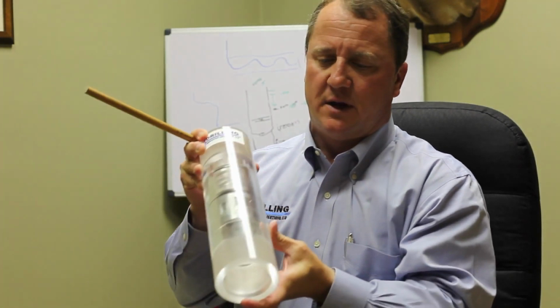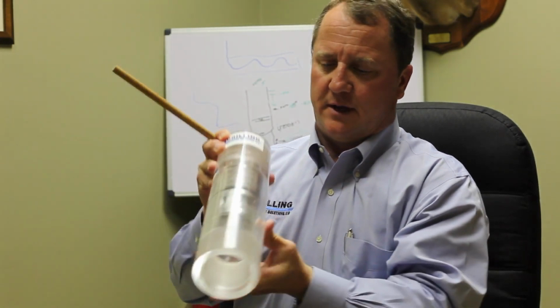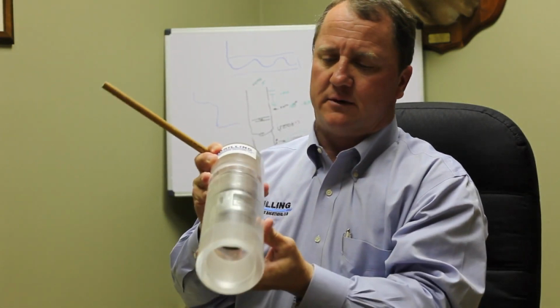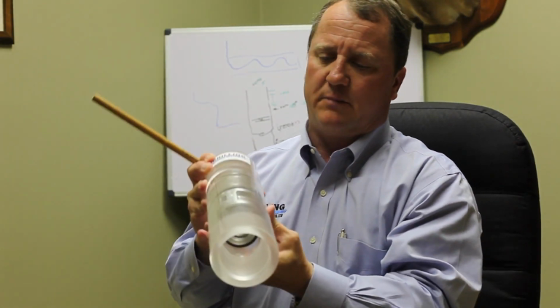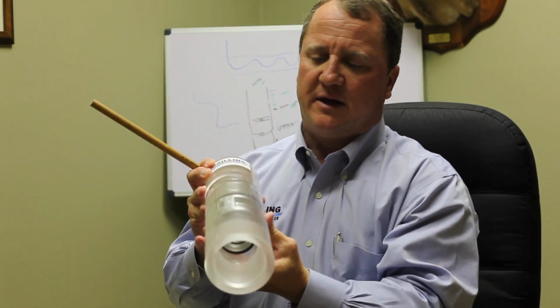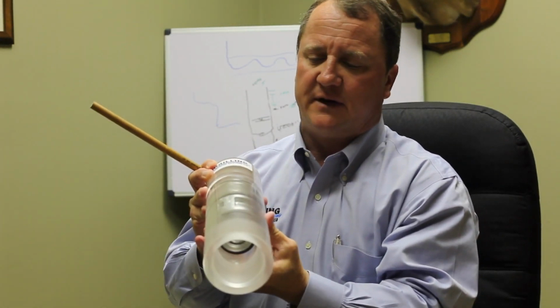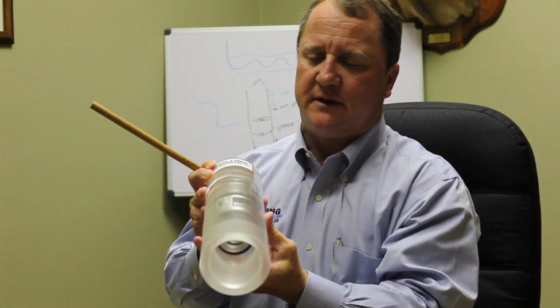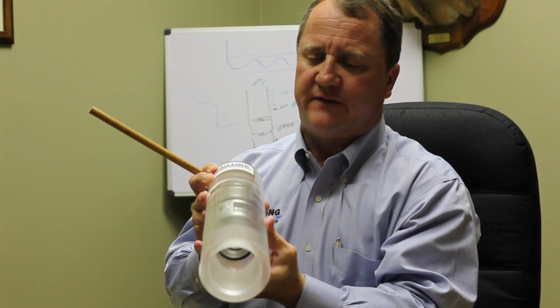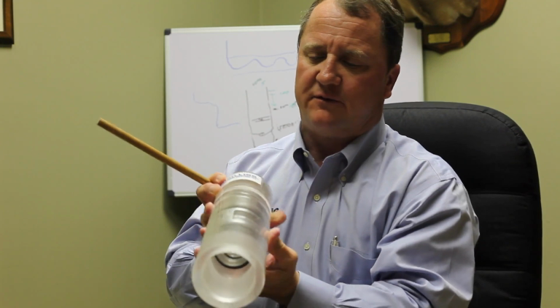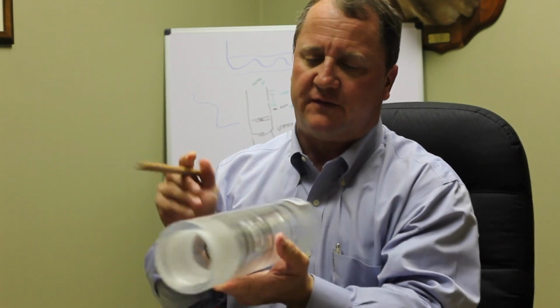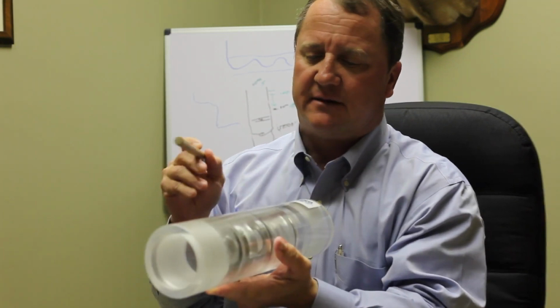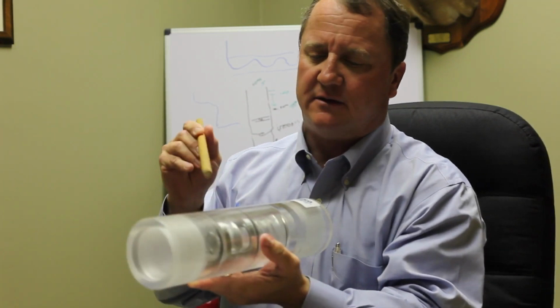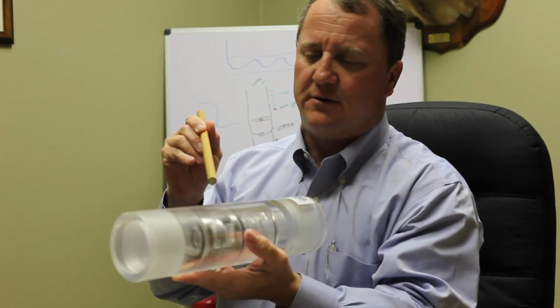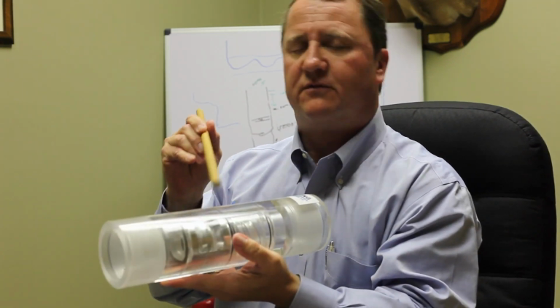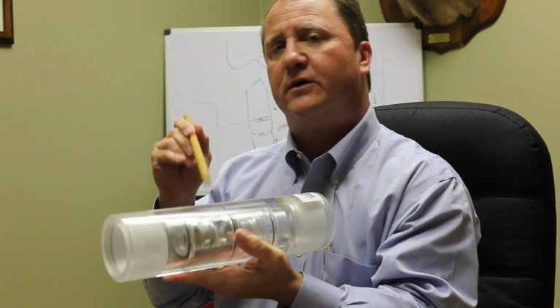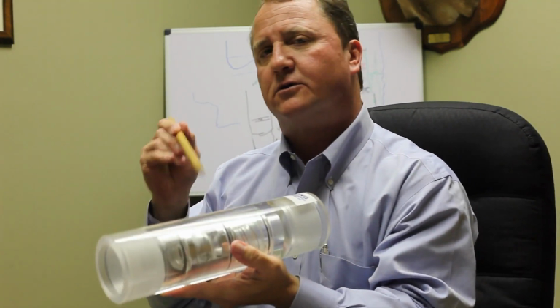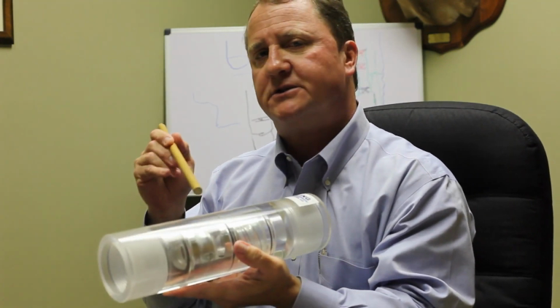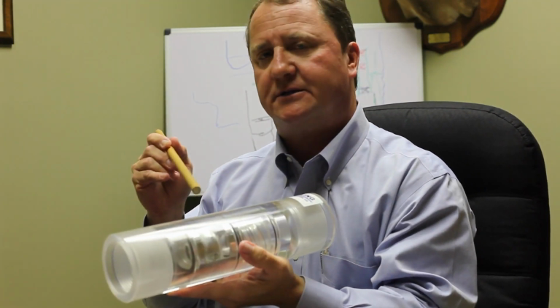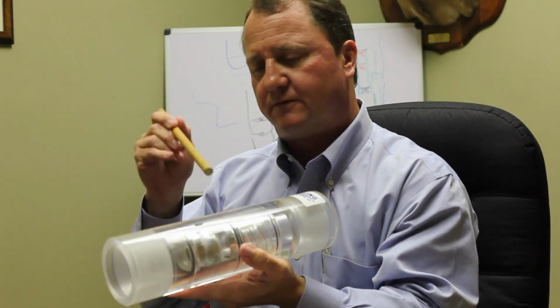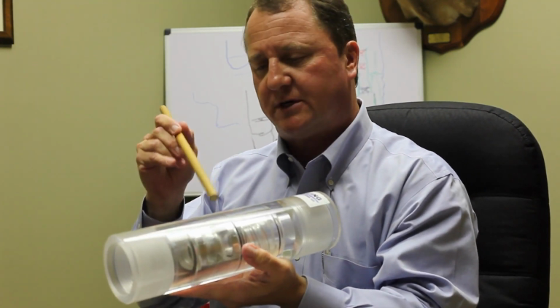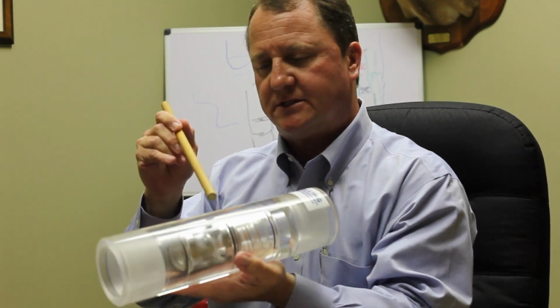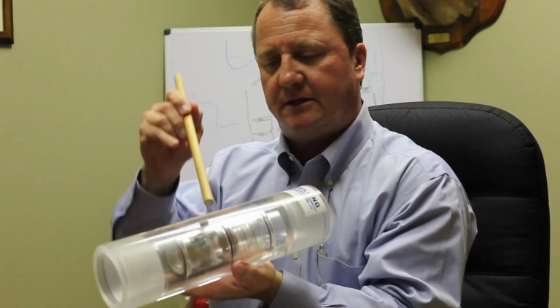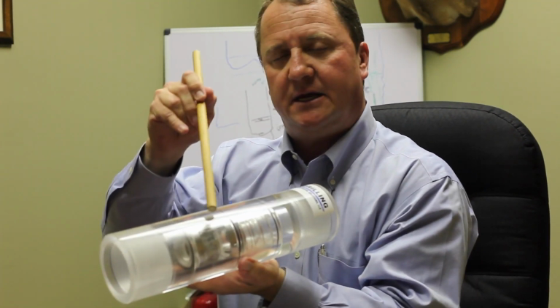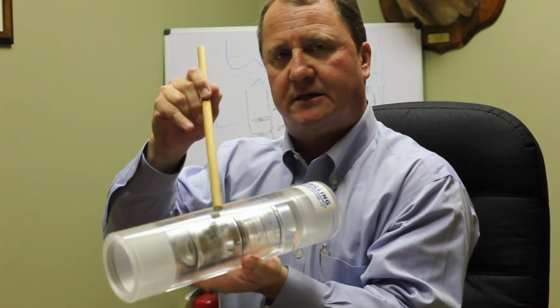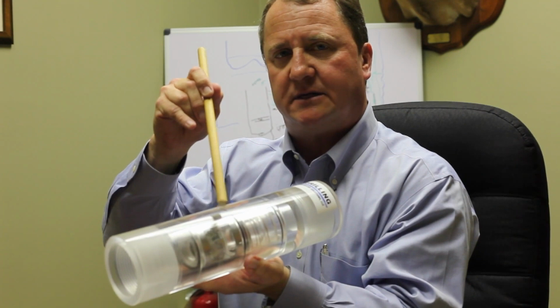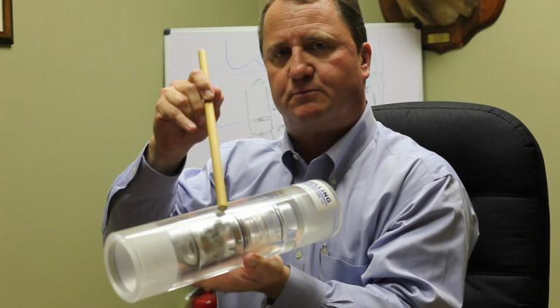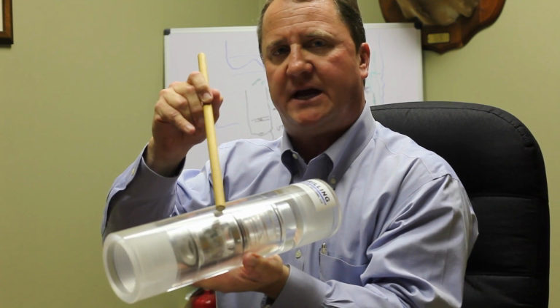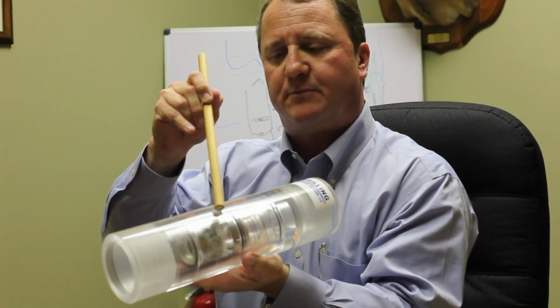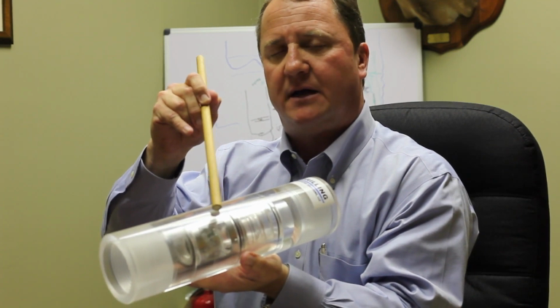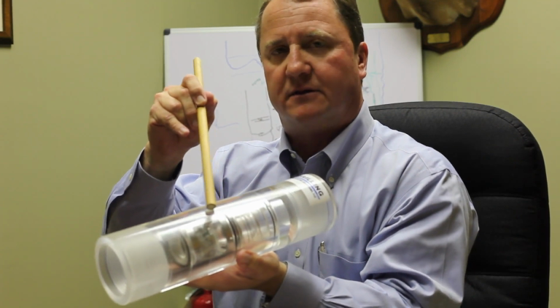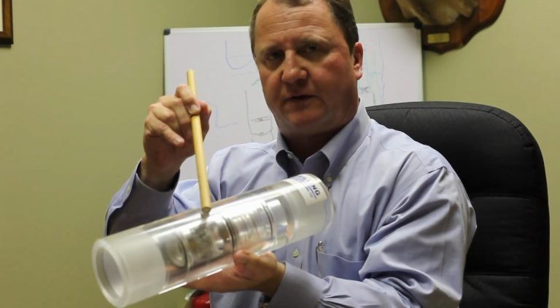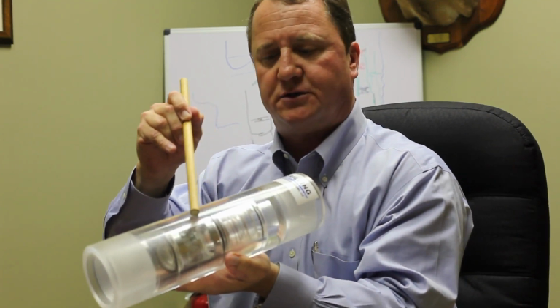The other main benefit of the valve is the fact that you are never flowing across your sealing surface, because the seal is protected behind the flow tube.